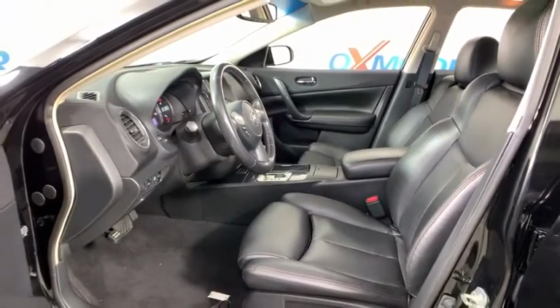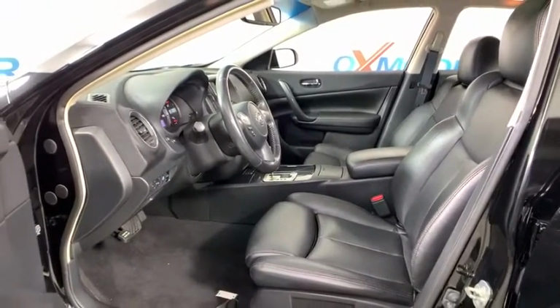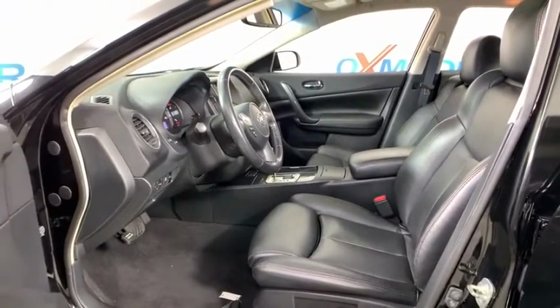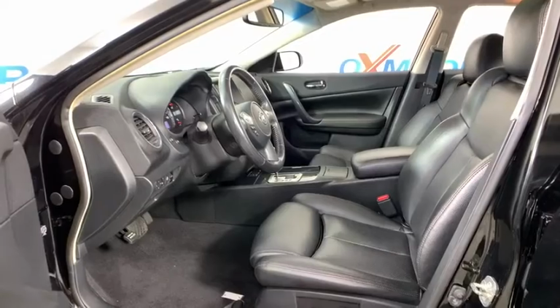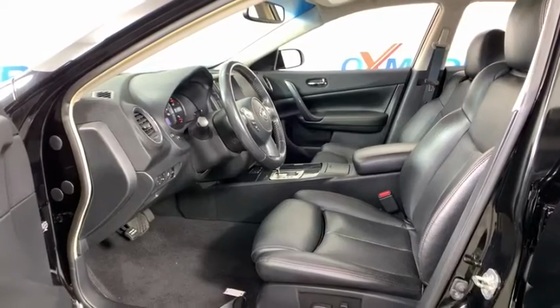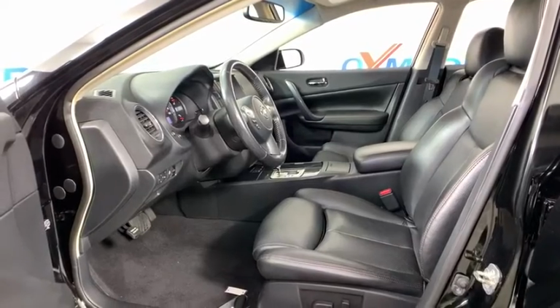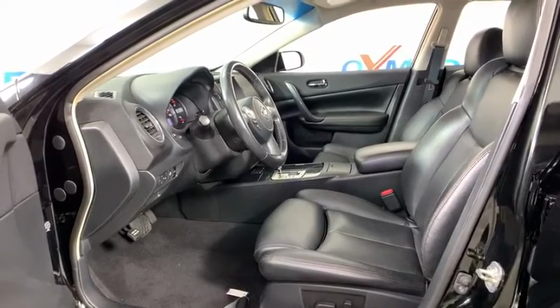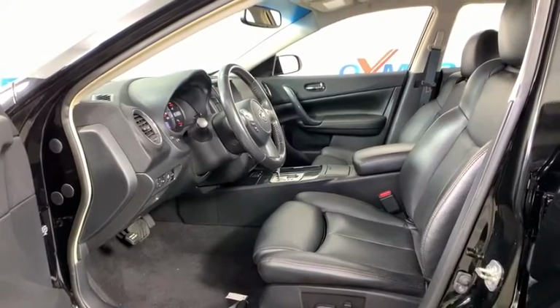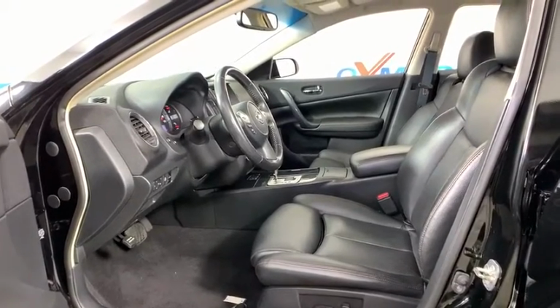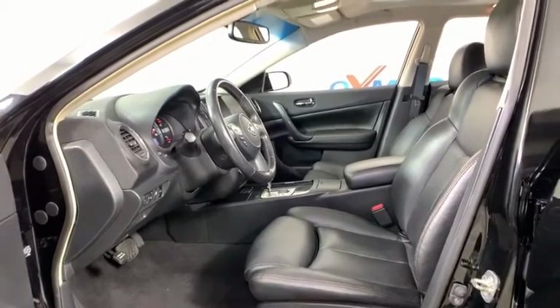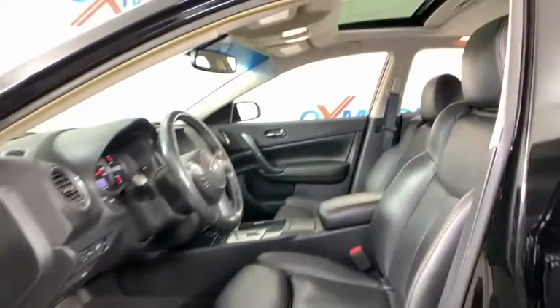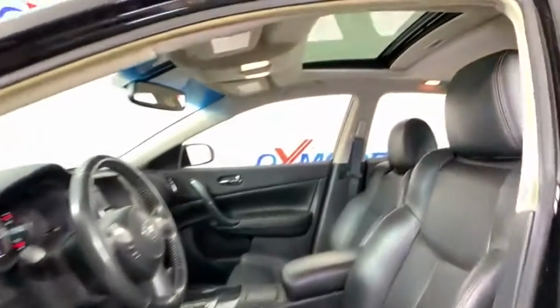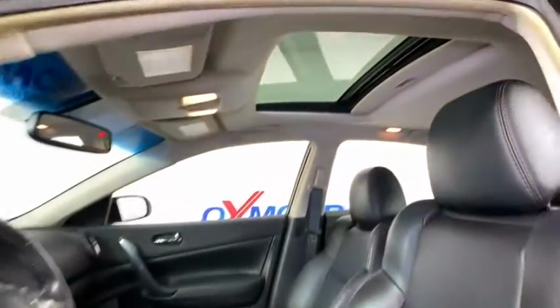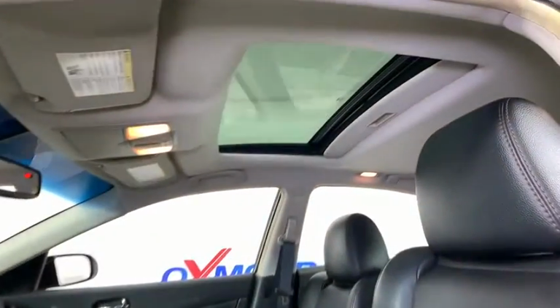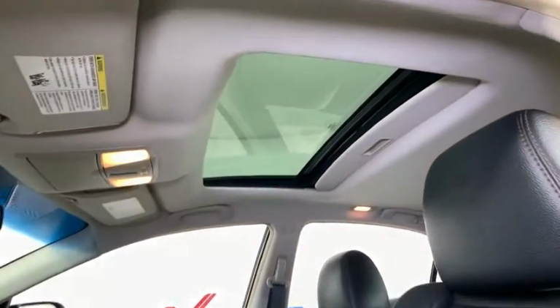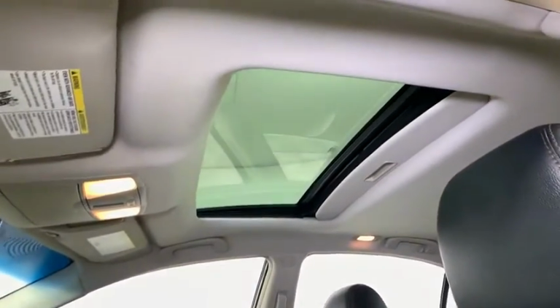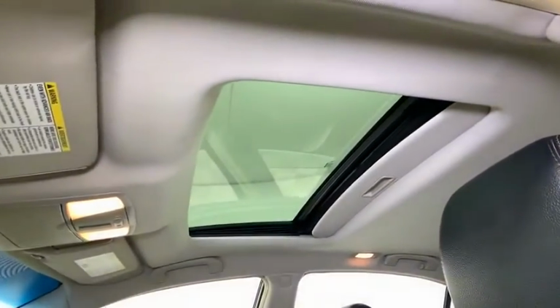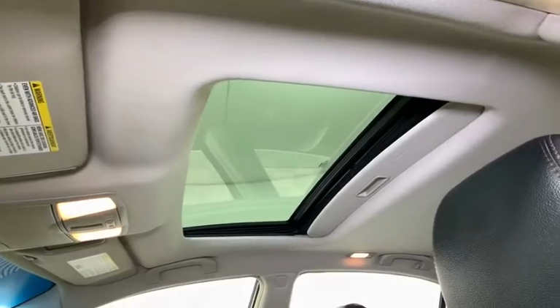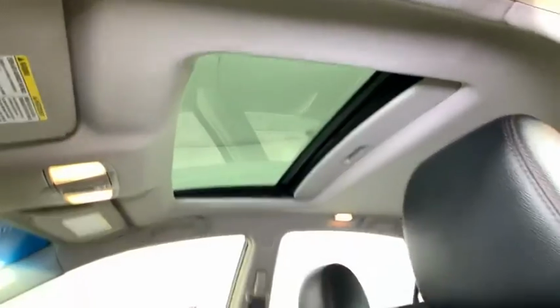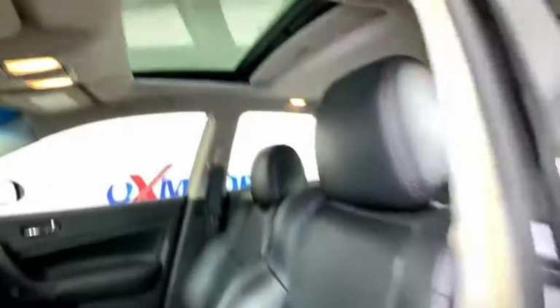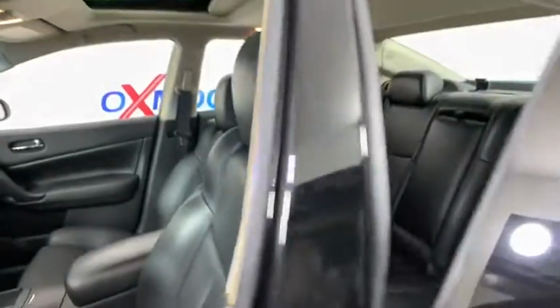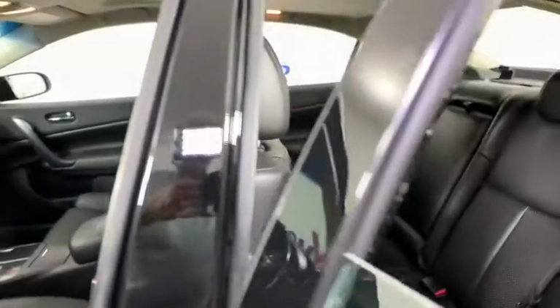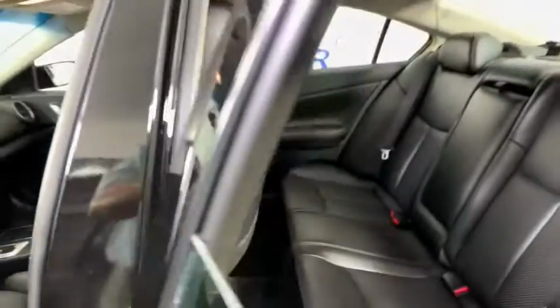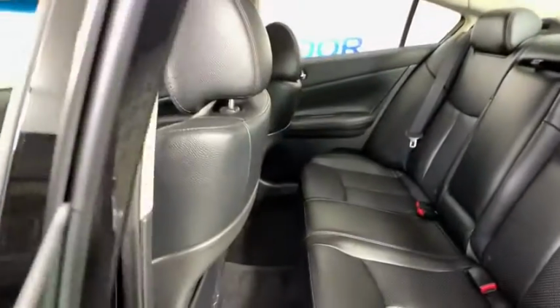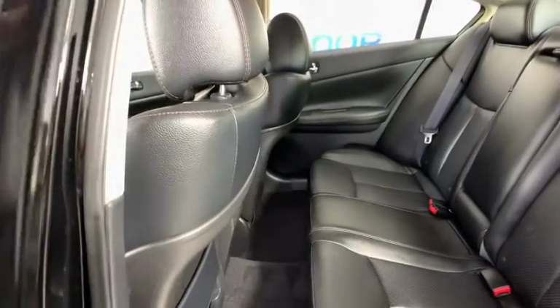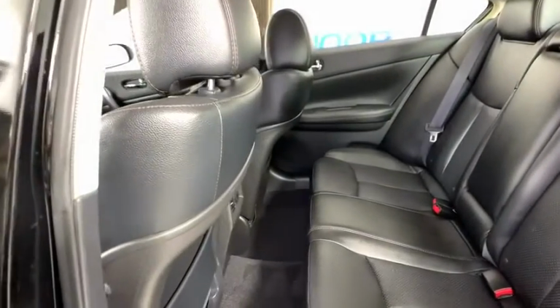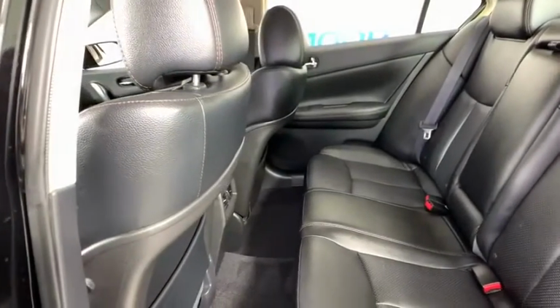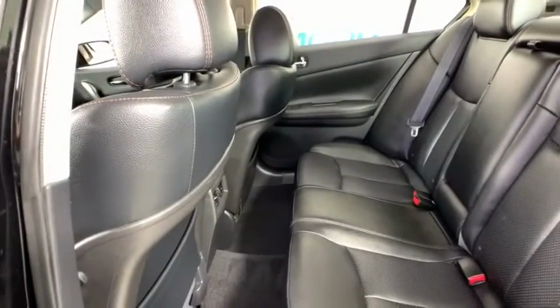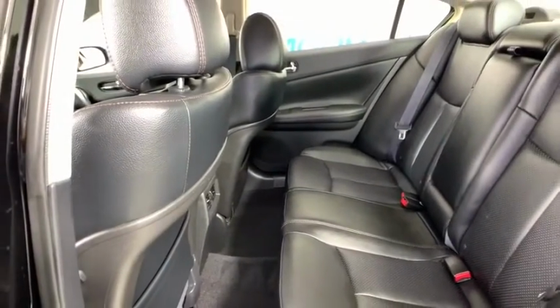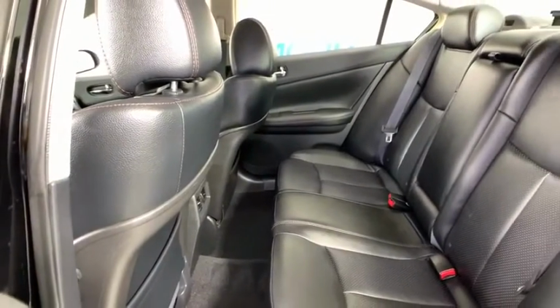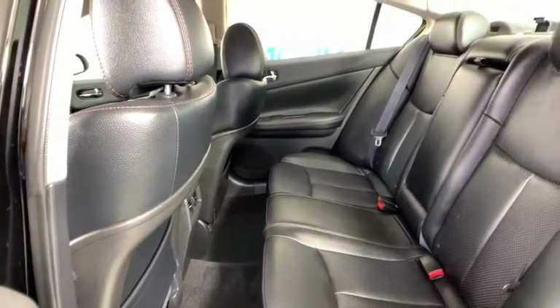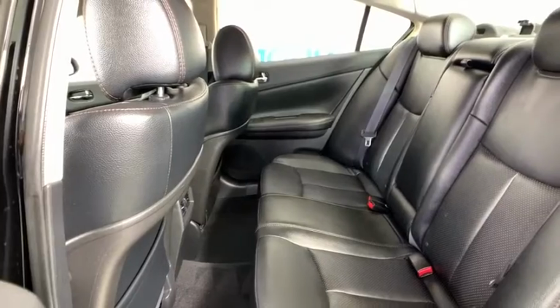Power passenger seat. Traction control. Leather-wrapped steering wheel. Dual airbags. Power steering. AM-FM stereo with CD player. Four-wheel disc brakes. Center armrest. Eight speakers.